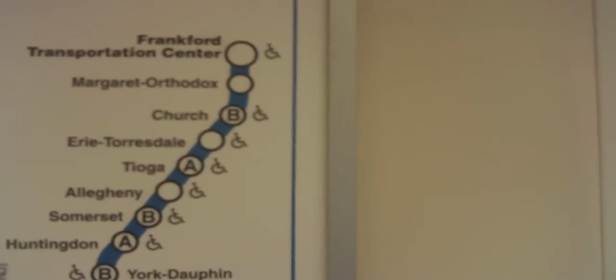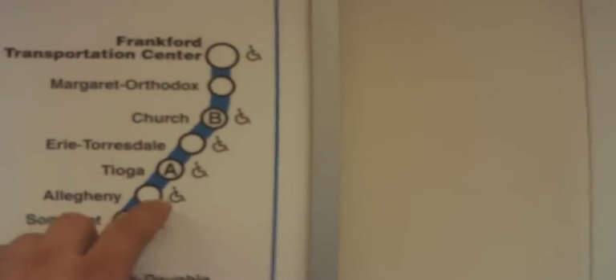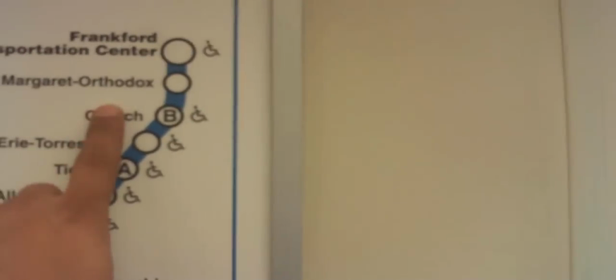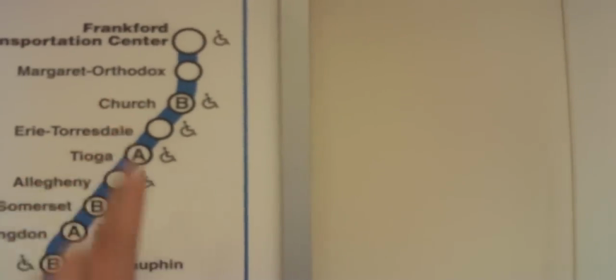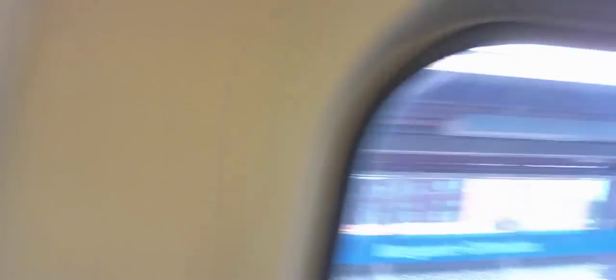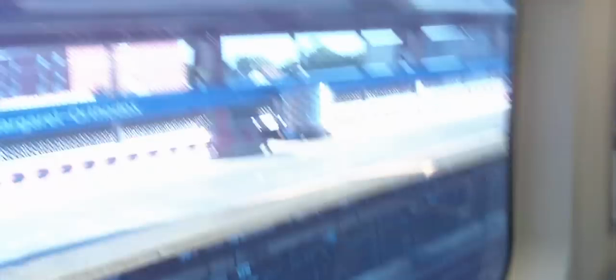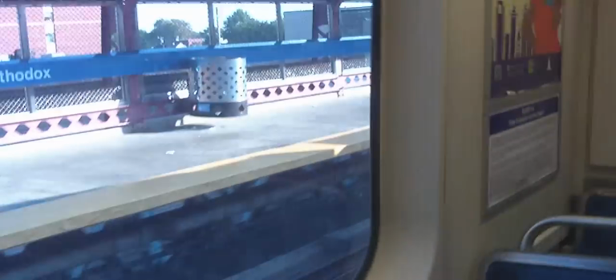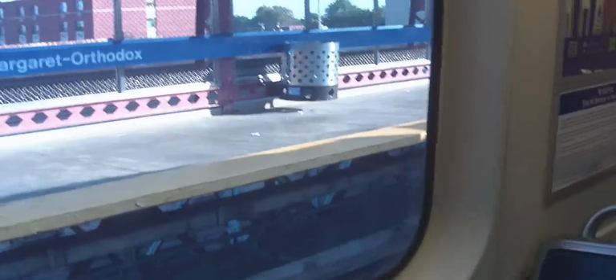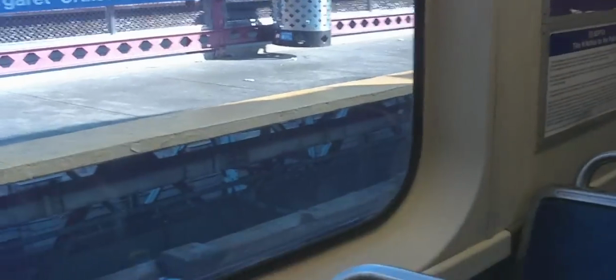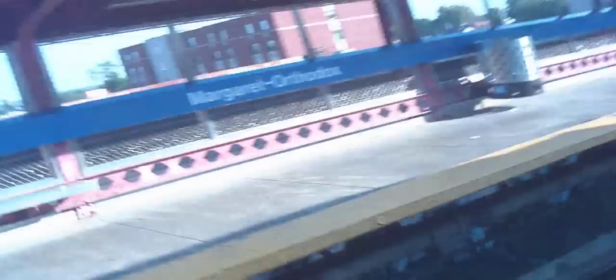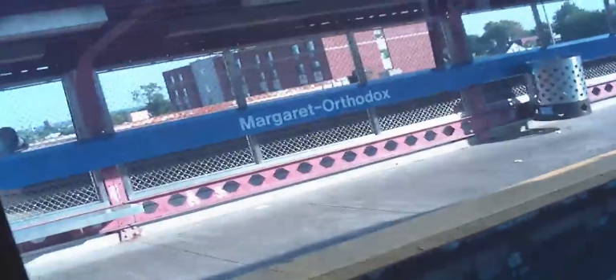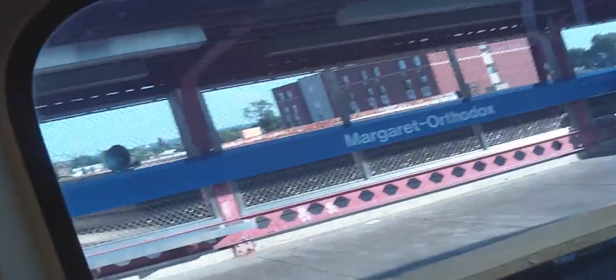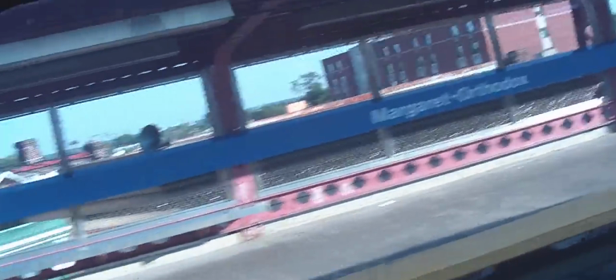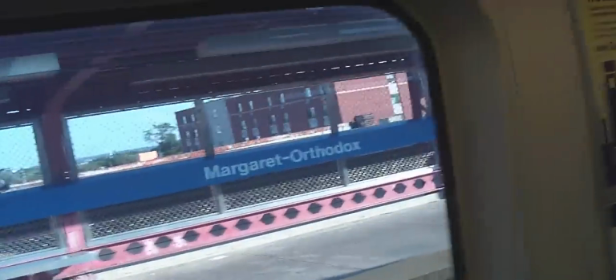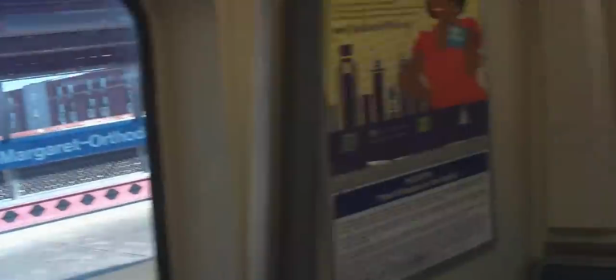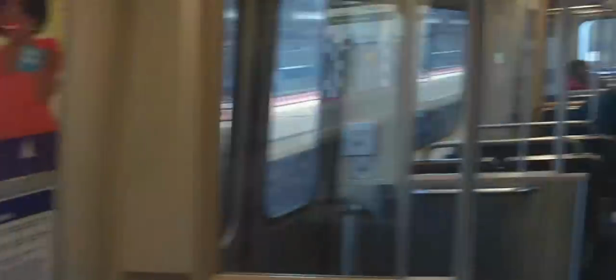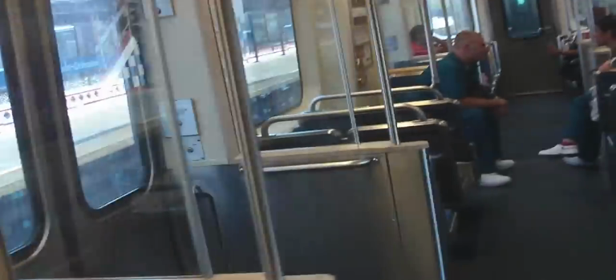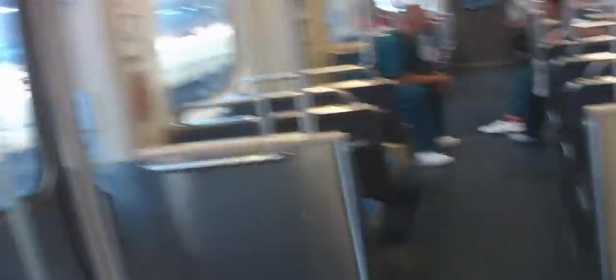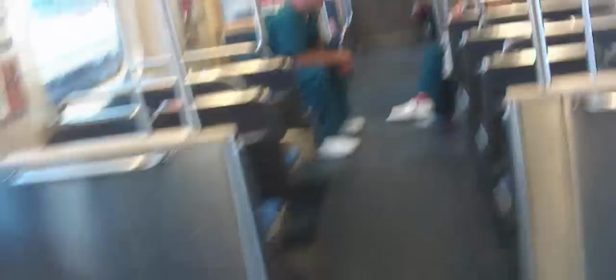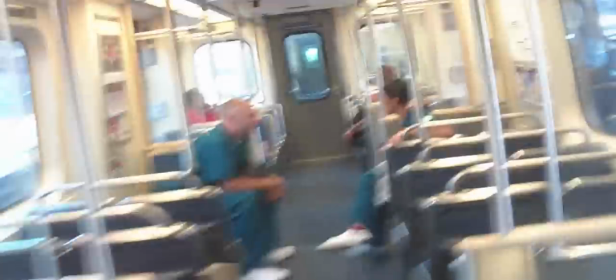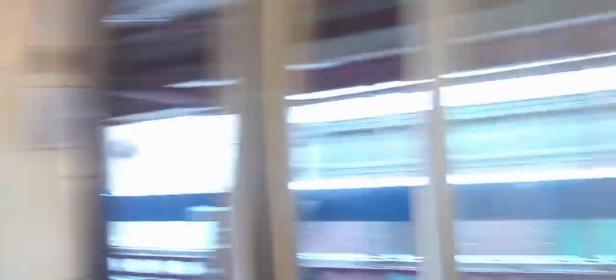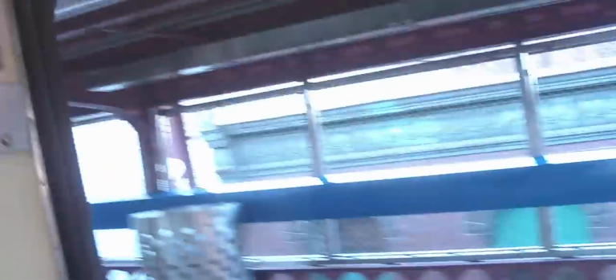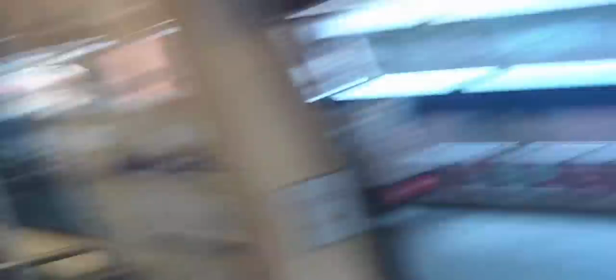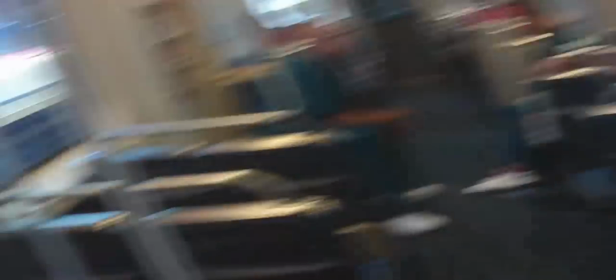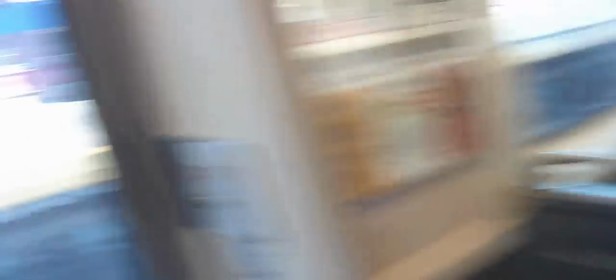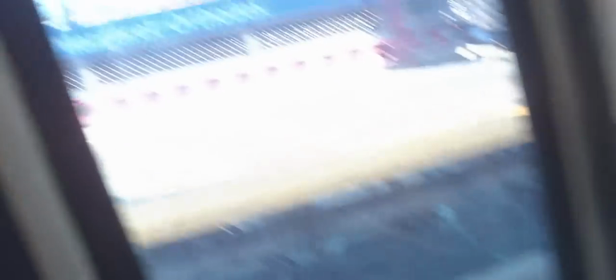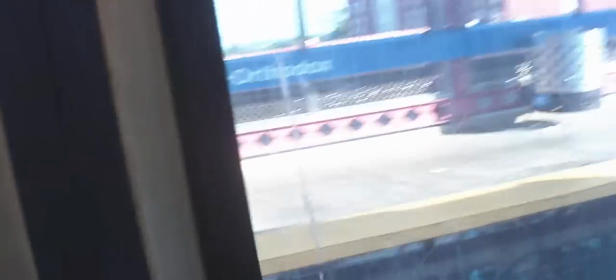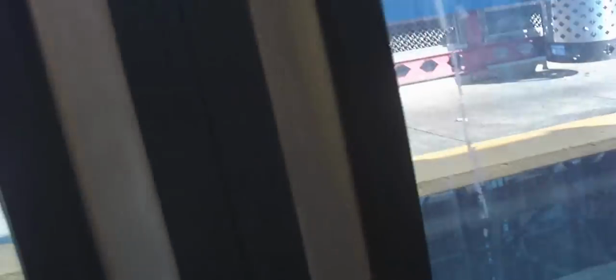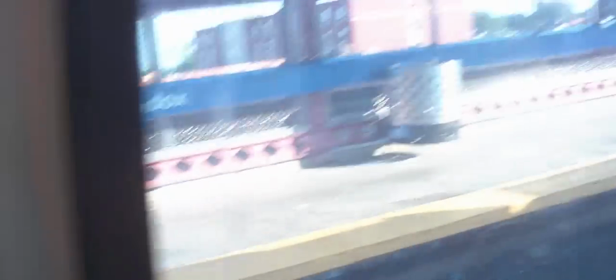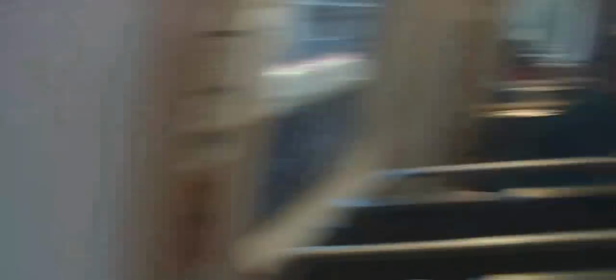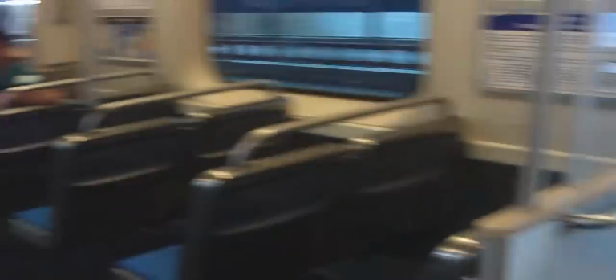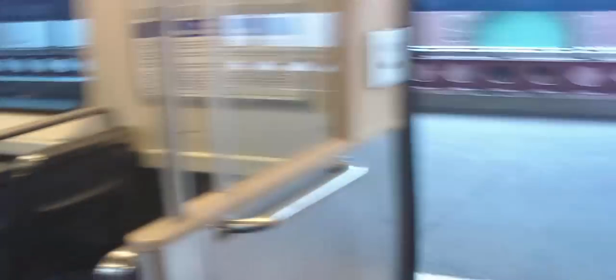So we just got to Margaret Orthodox, doors are opening. B train to 69th Street, B stops only. What happened to the B train? Doors are closing.